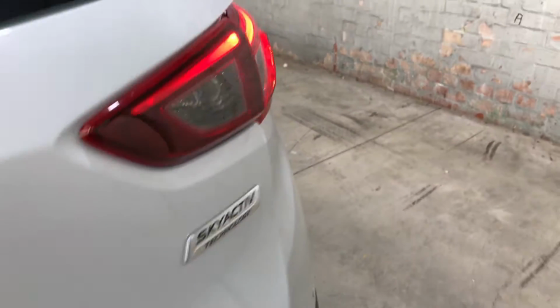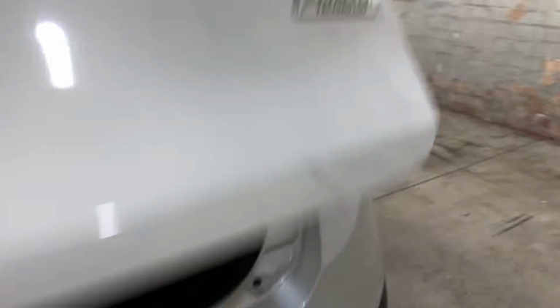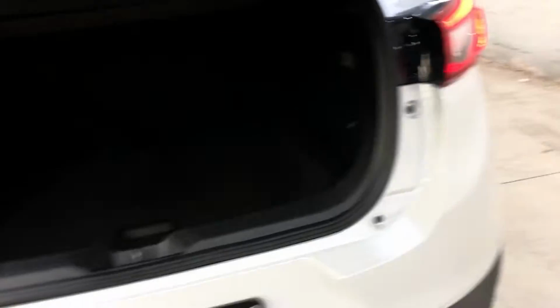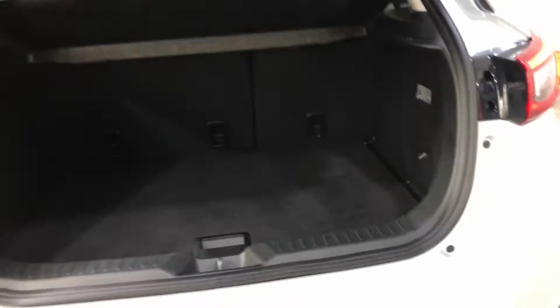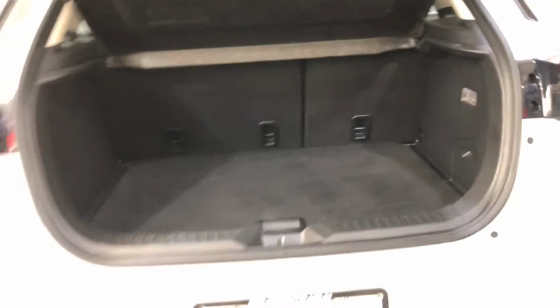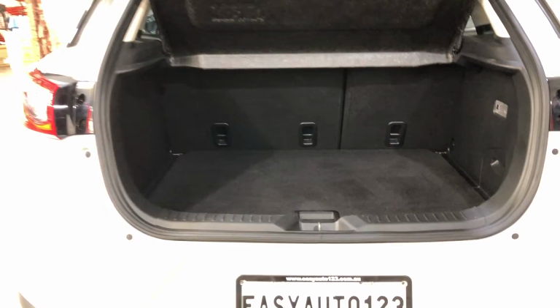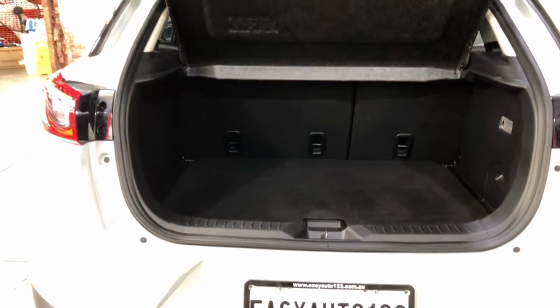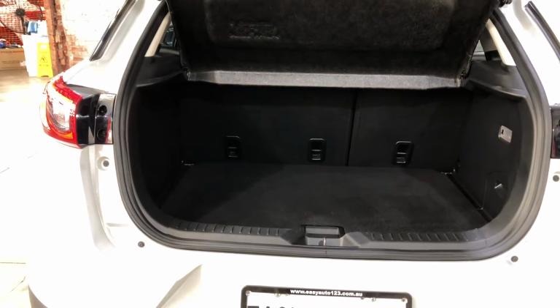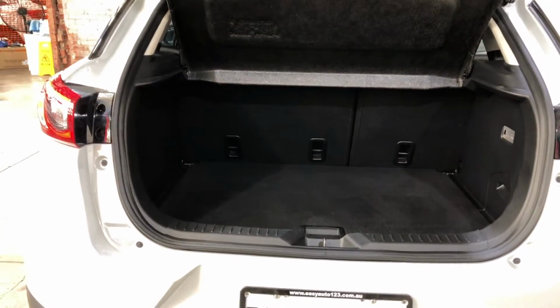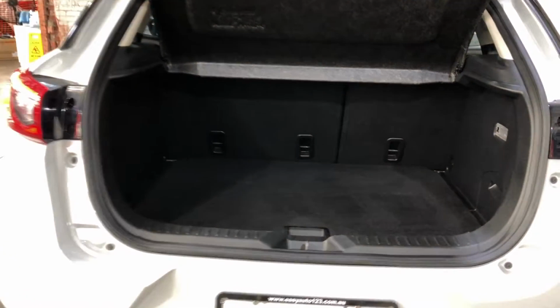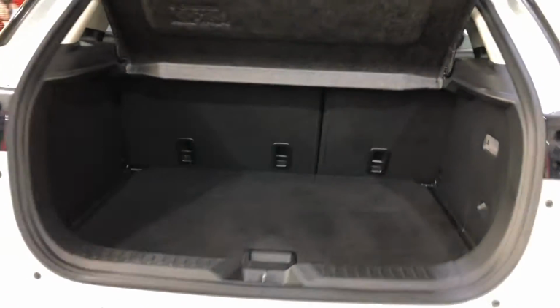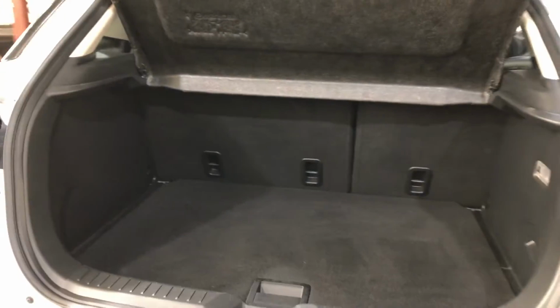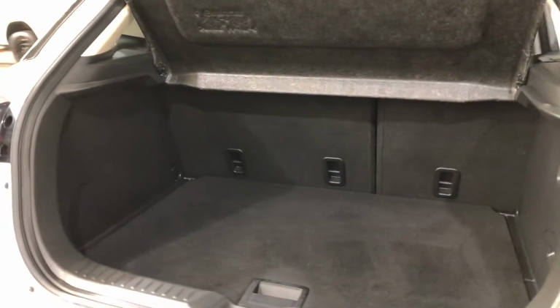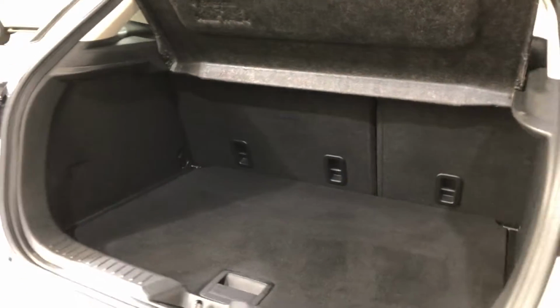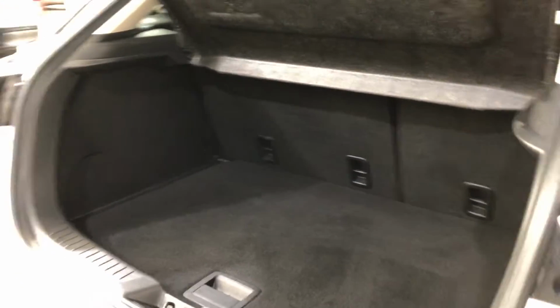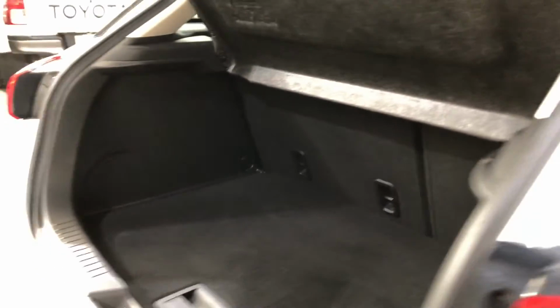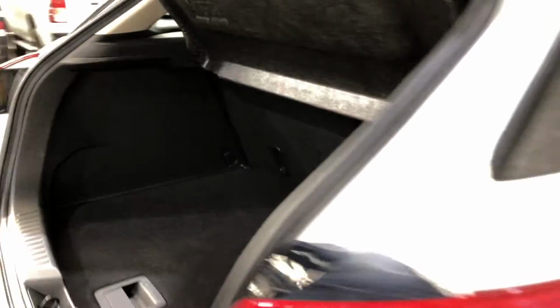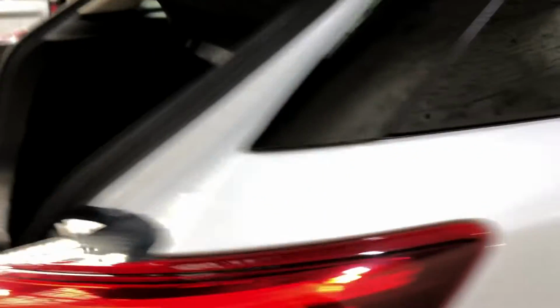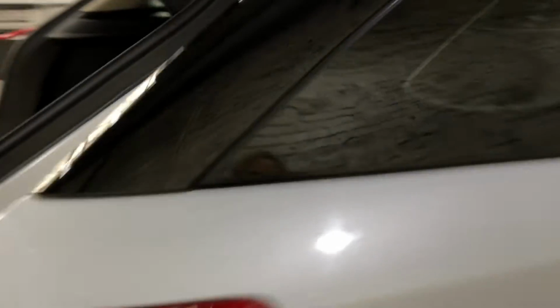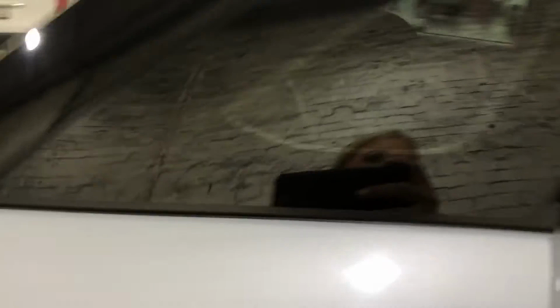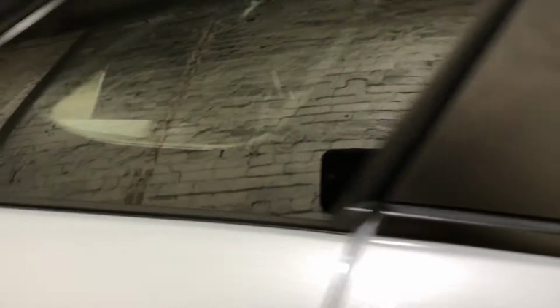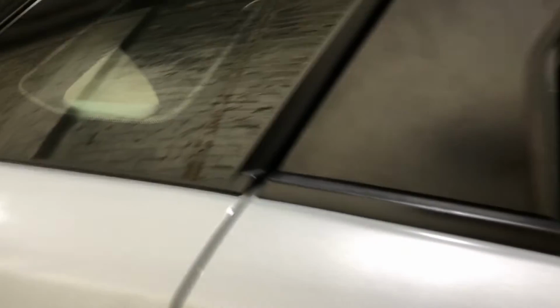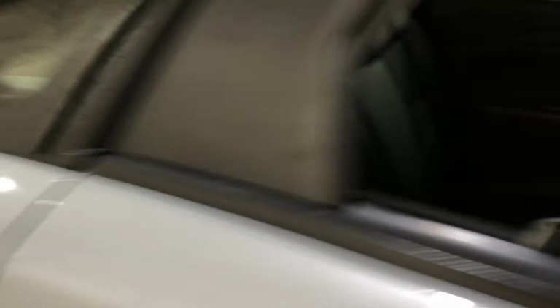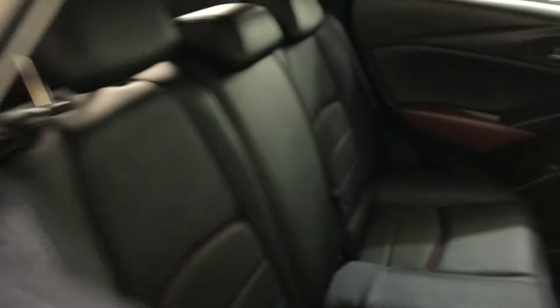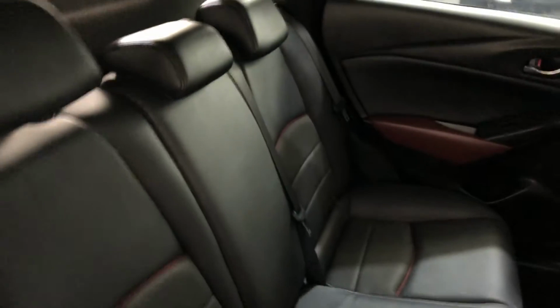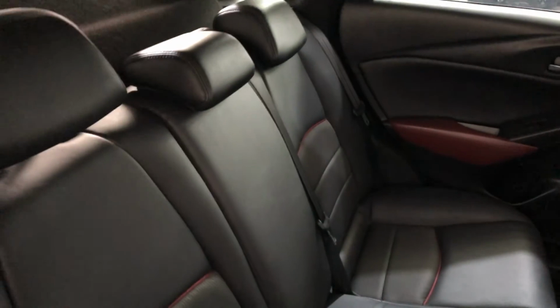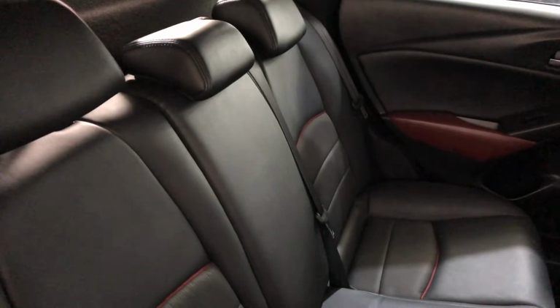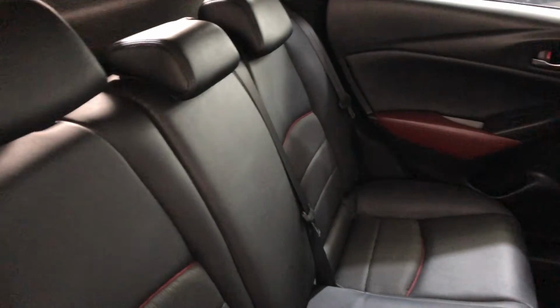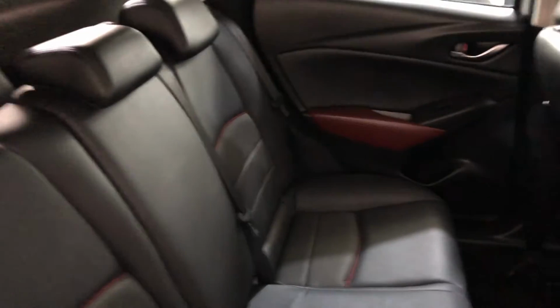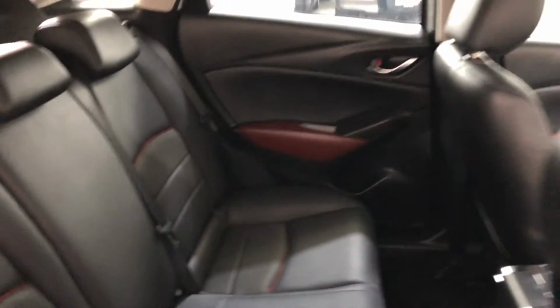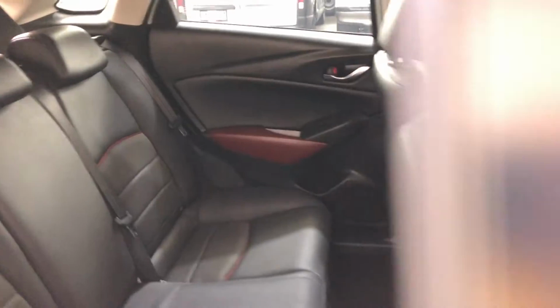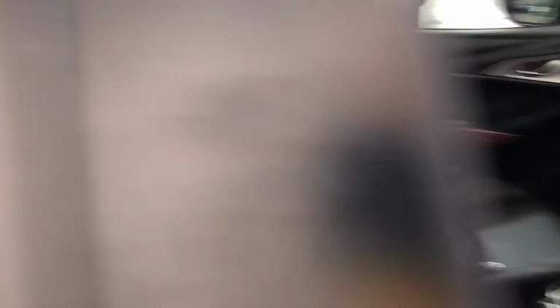This five-seater hatch comes with plenty of space in the back, with rear passenger seats that fold forward. It comes with a full leather interior throughout, with lots of space for all passengers.